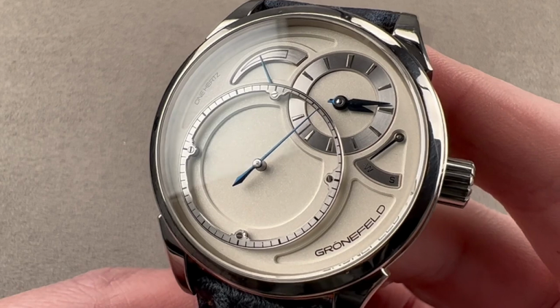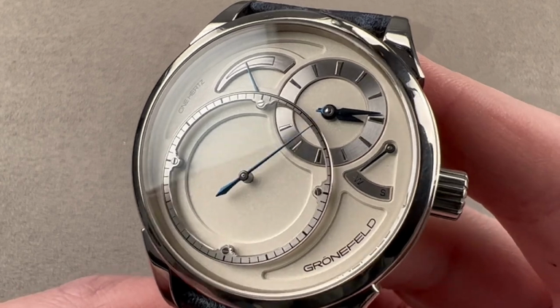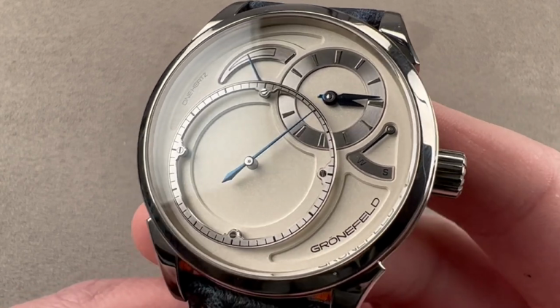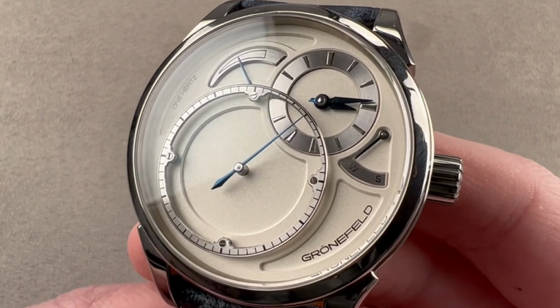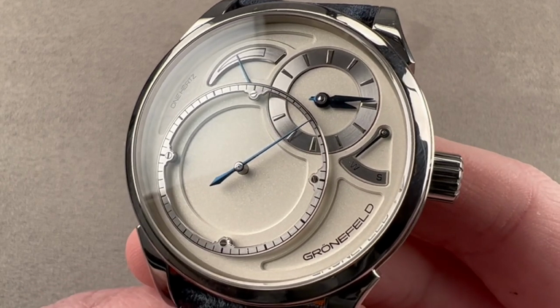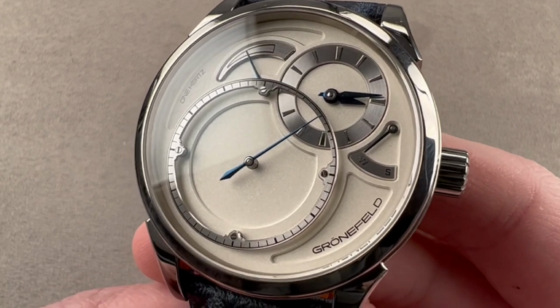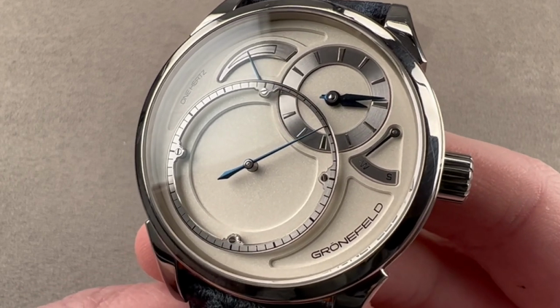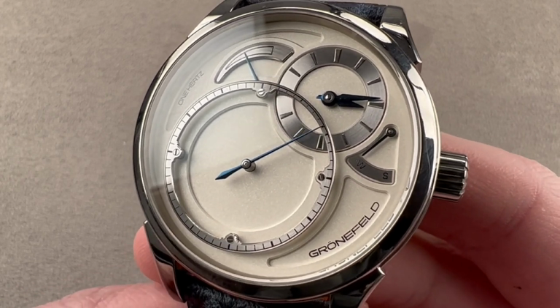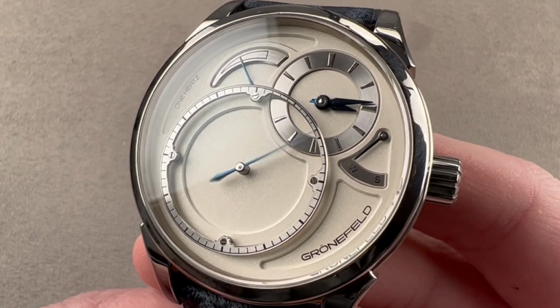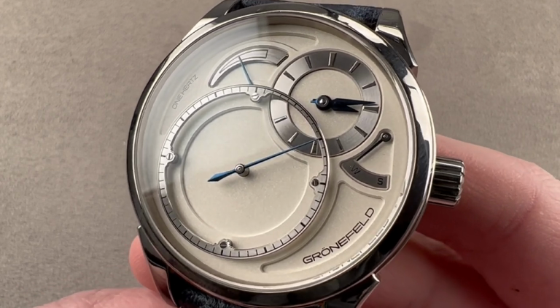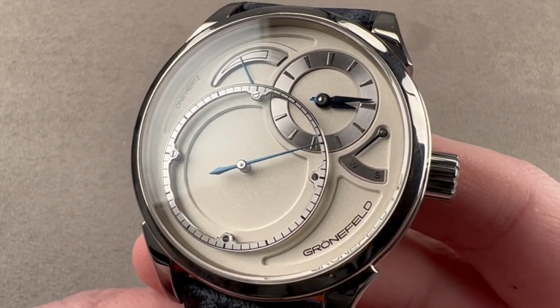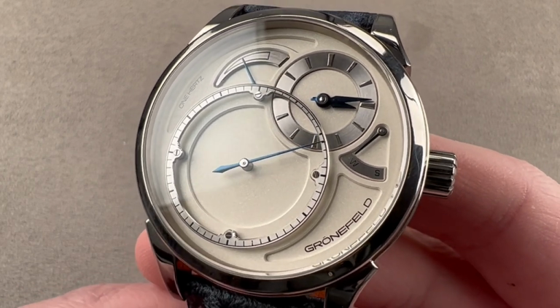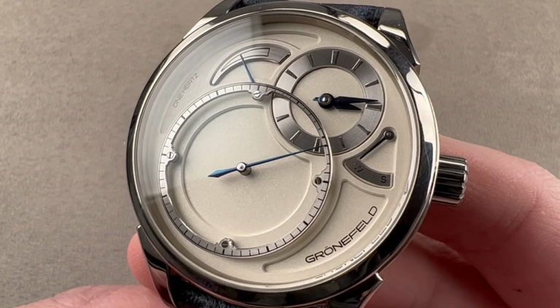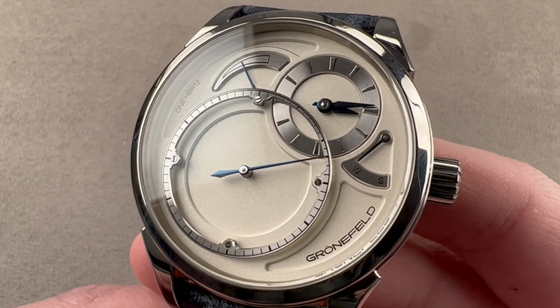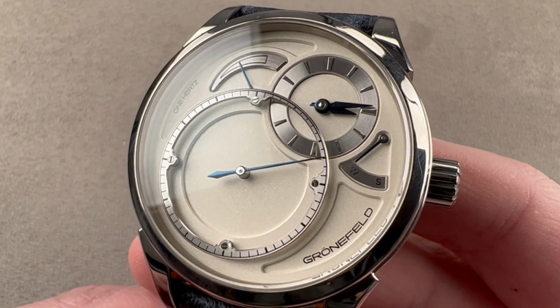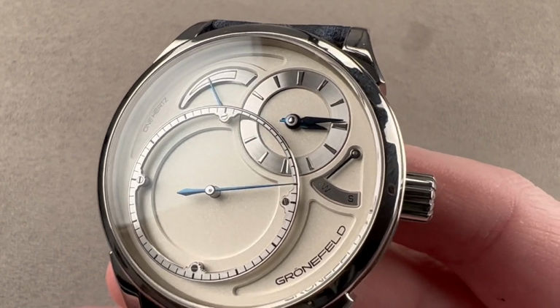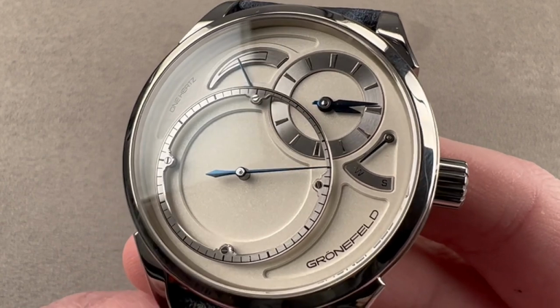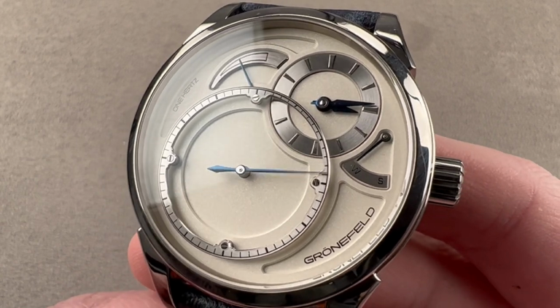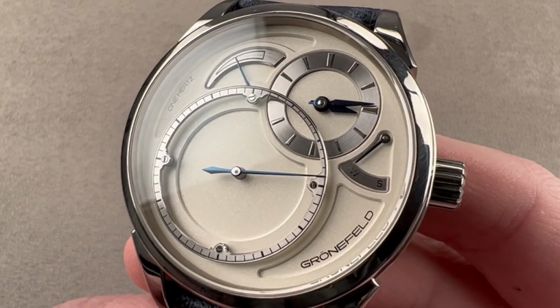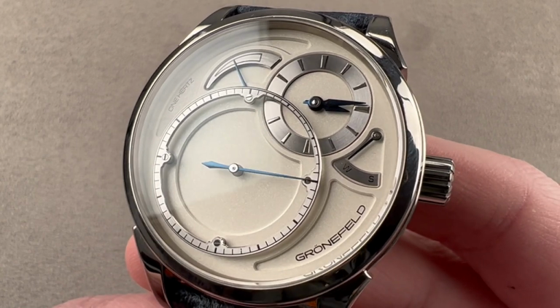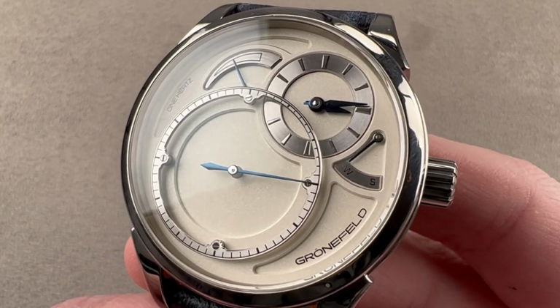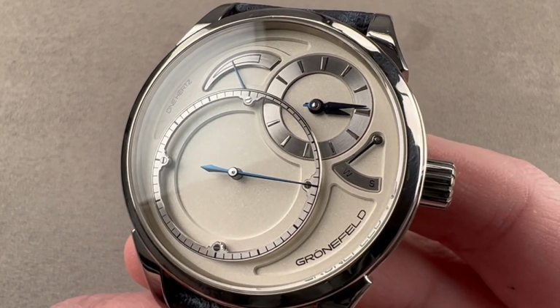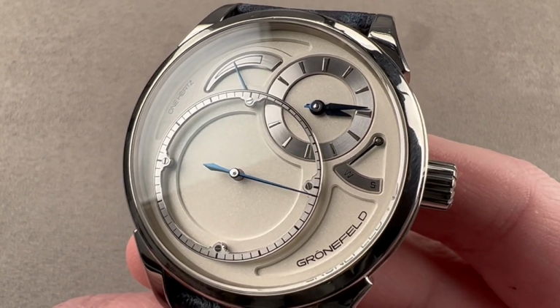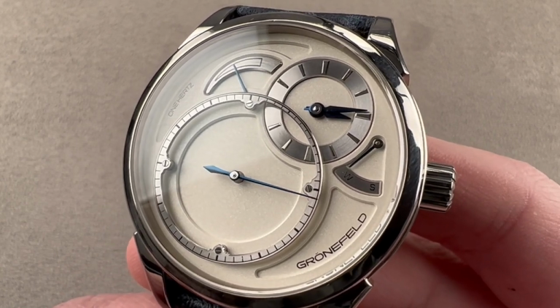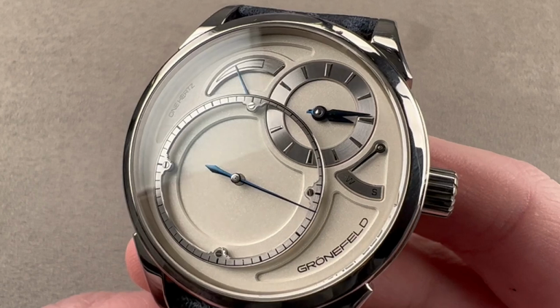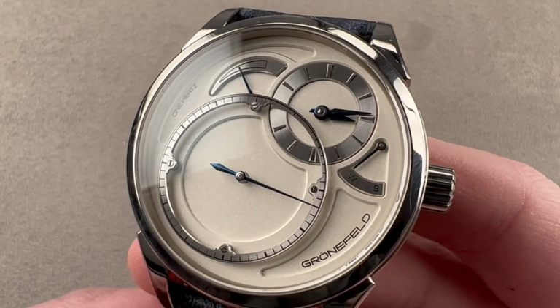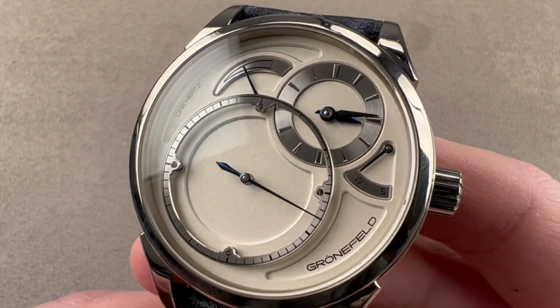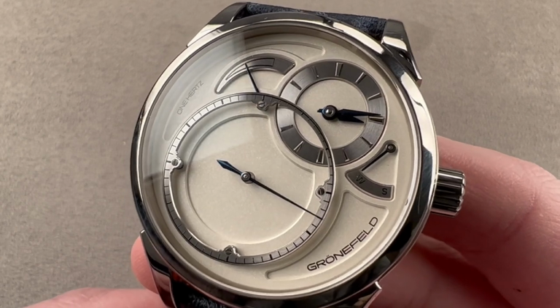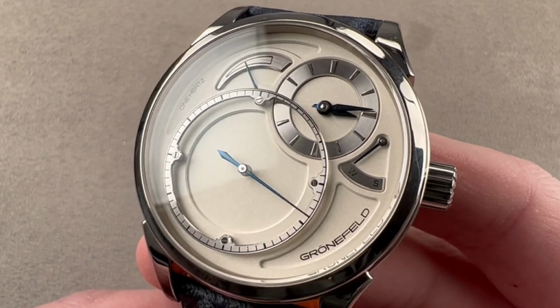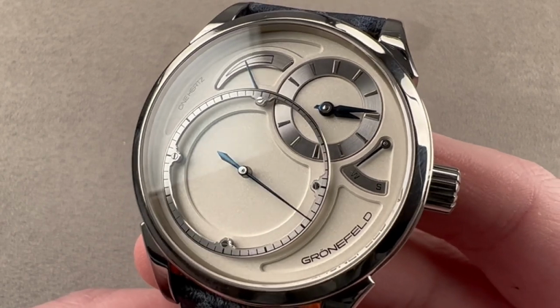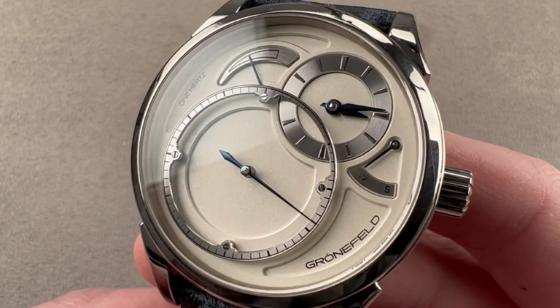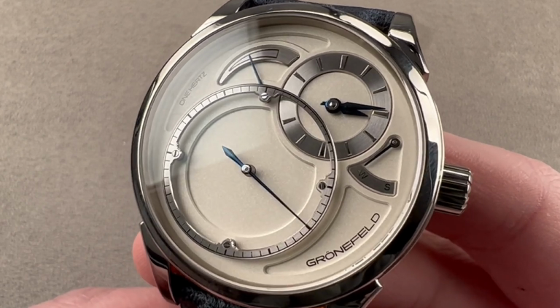Today we're discussing a 43-millimeter grade 5 titanium limited edition of 30 pieces, based on the Grünefeld 1Hz, originally launched in 2011. This is the 1Hz Titanium LE.